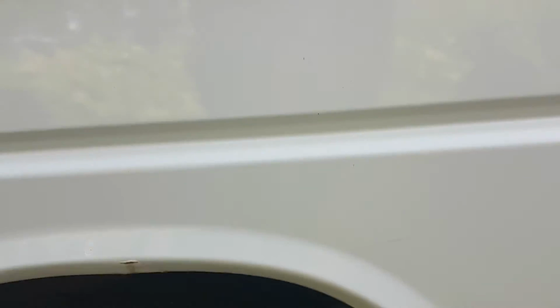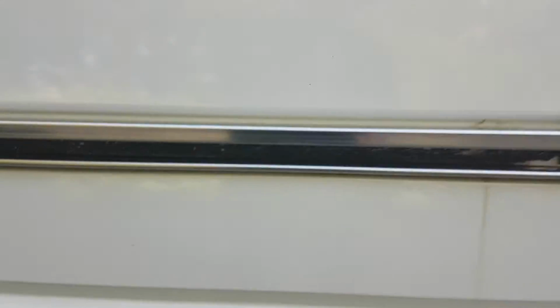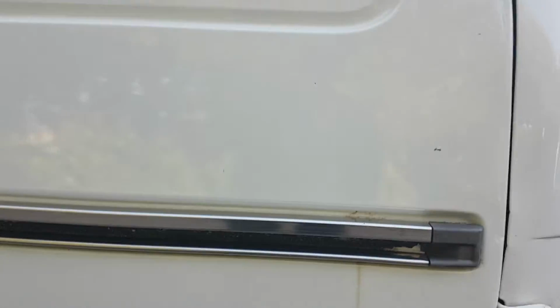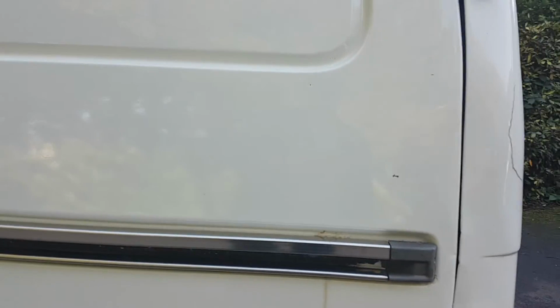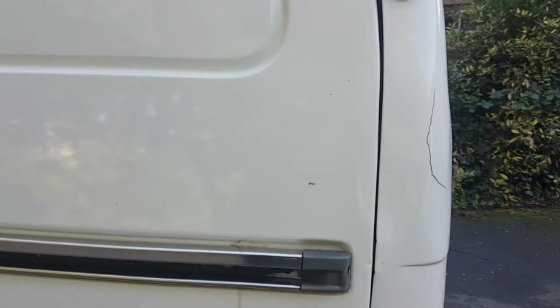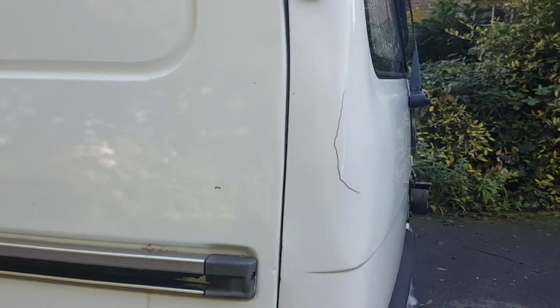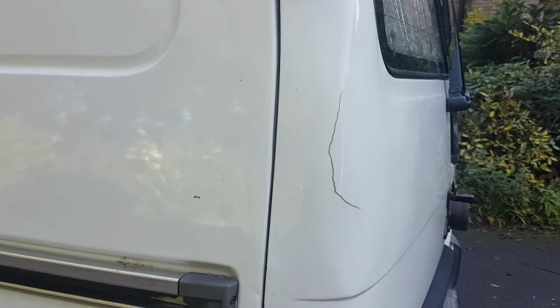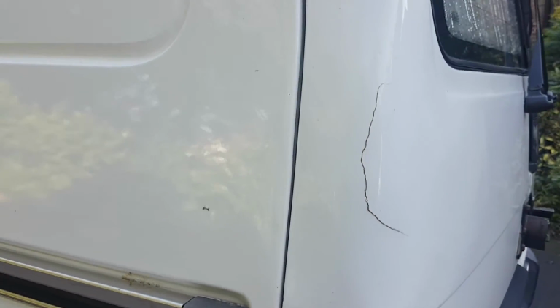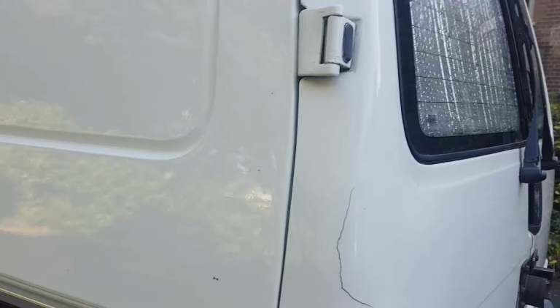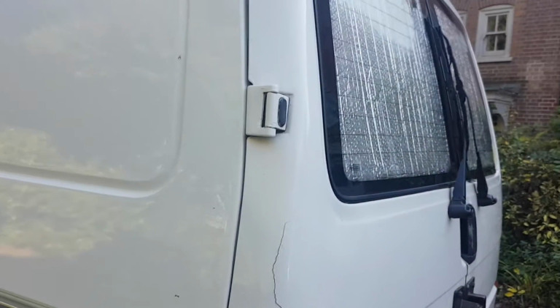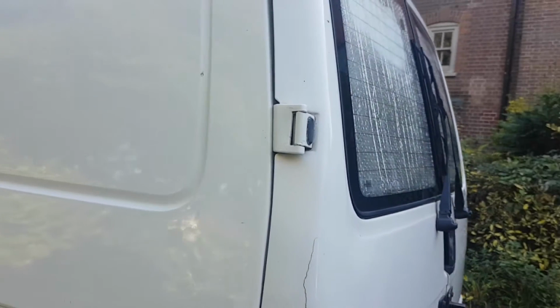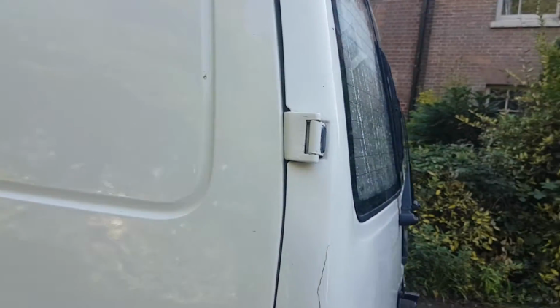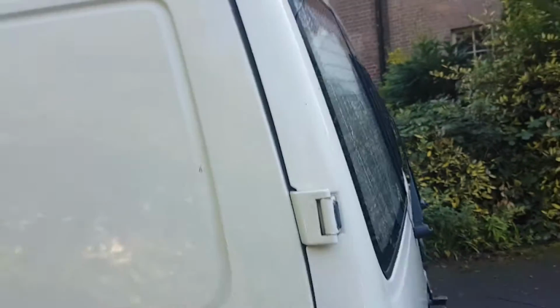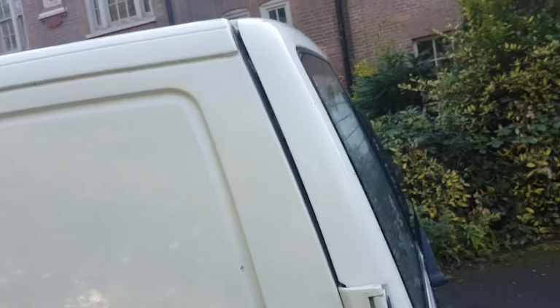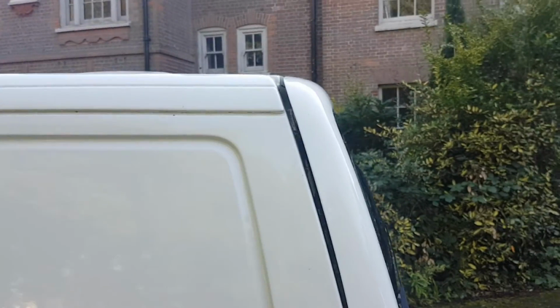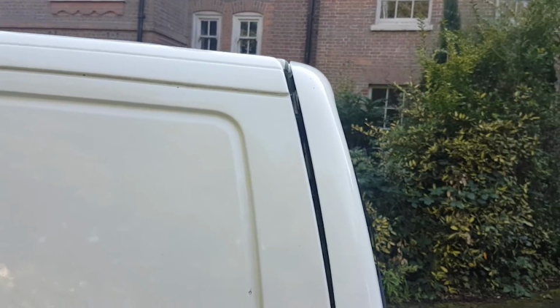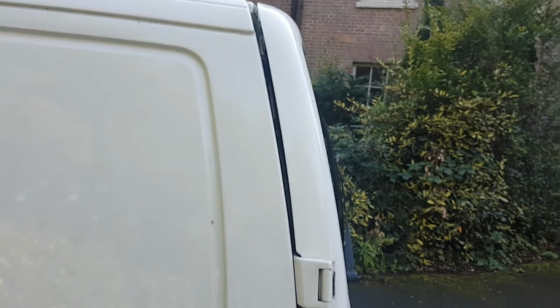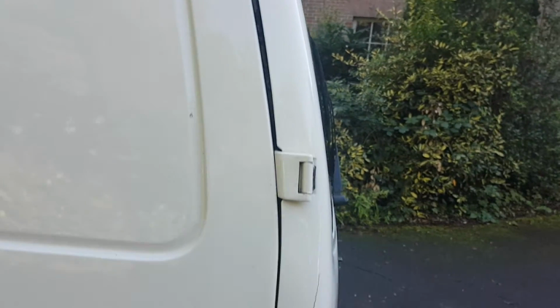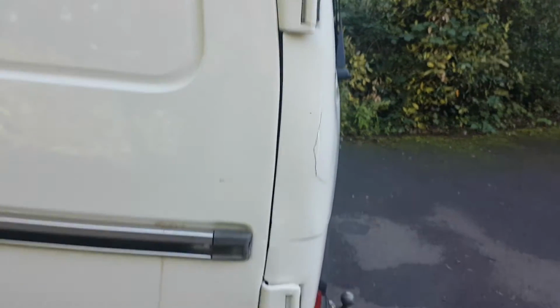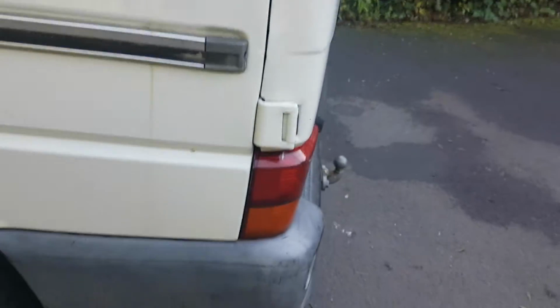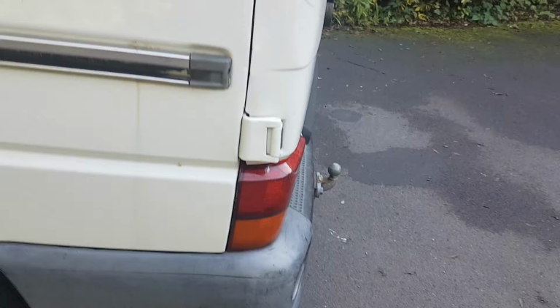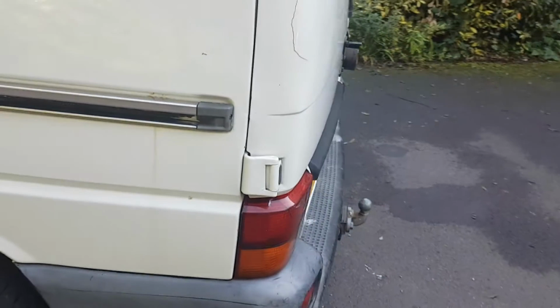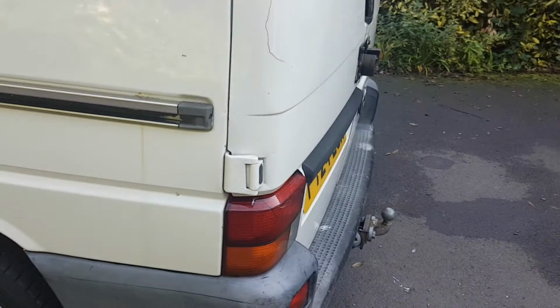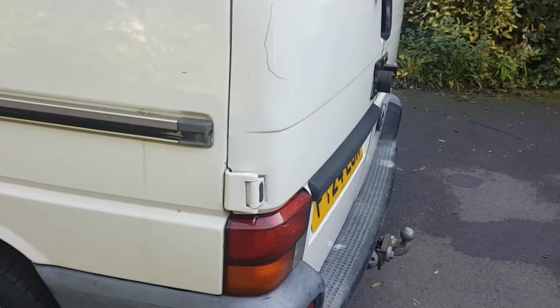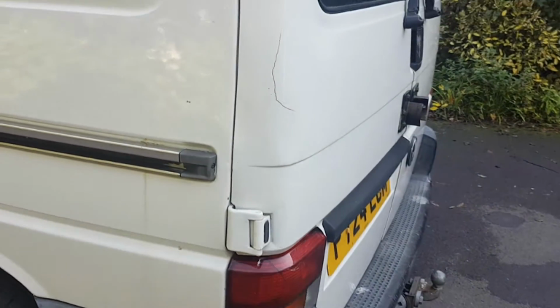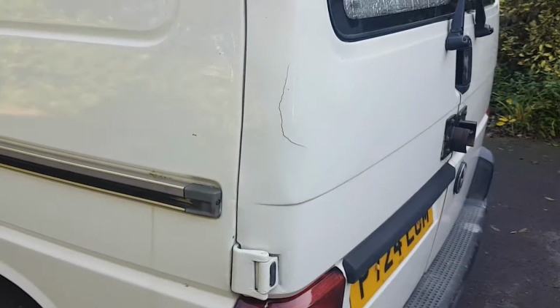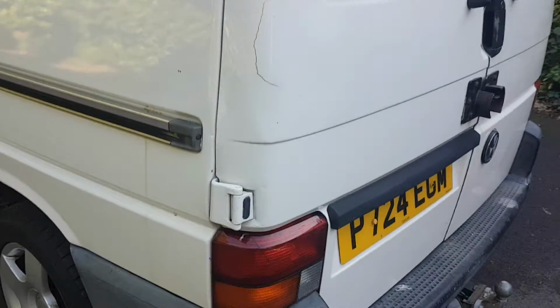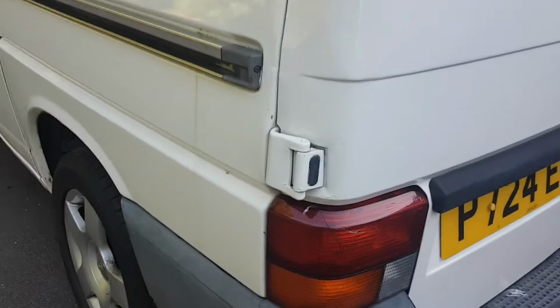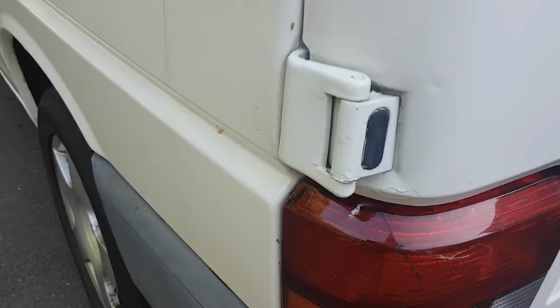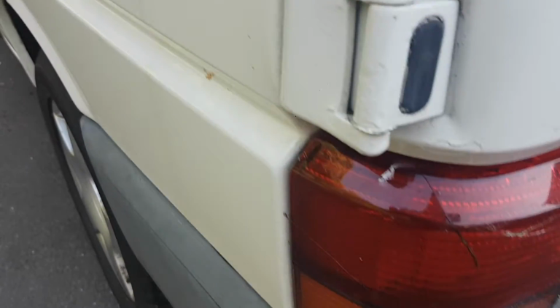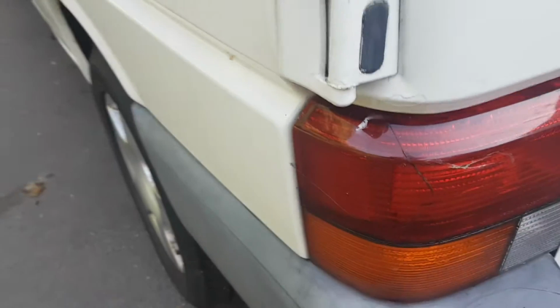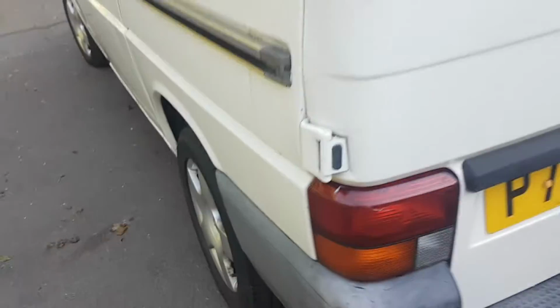Not to mislead you — there's a little crack here. At some point in a previous life it's taken a bit of a knock in the back. As you can see, the door is out of whack and we've got a cracked lens there.